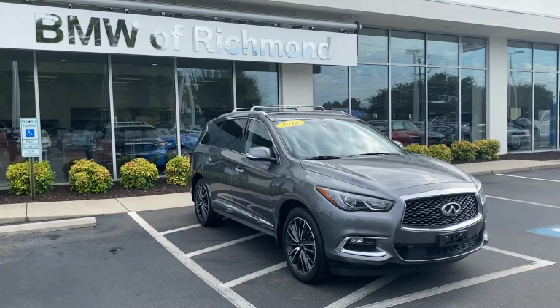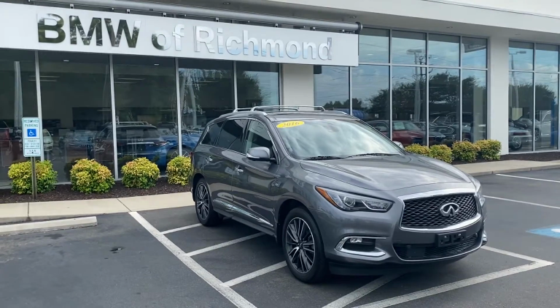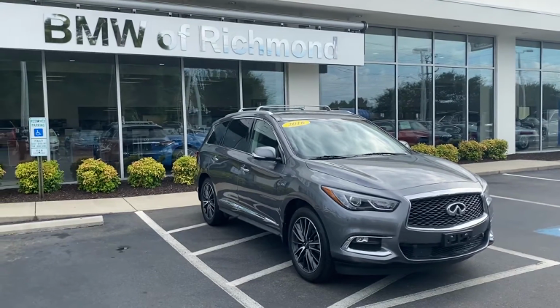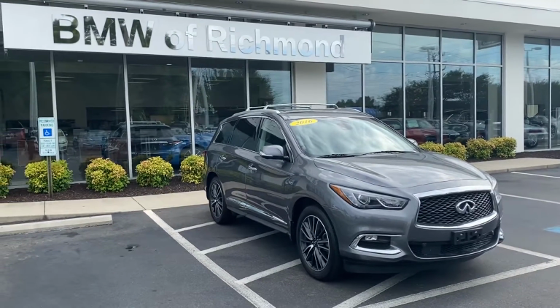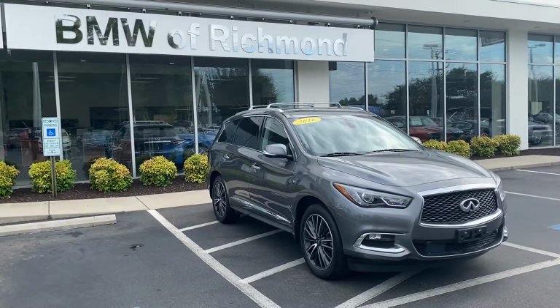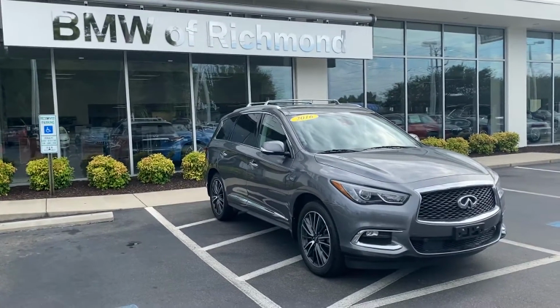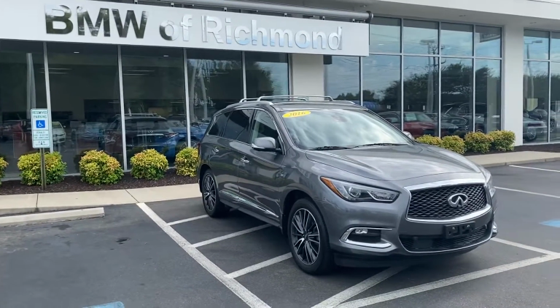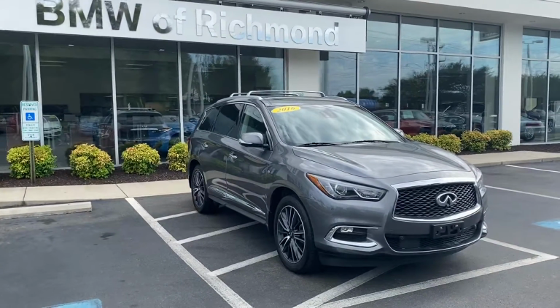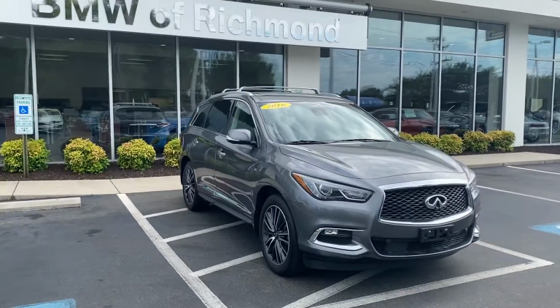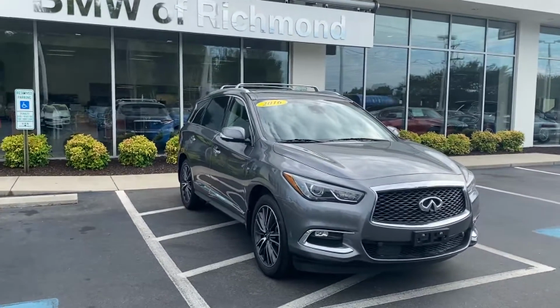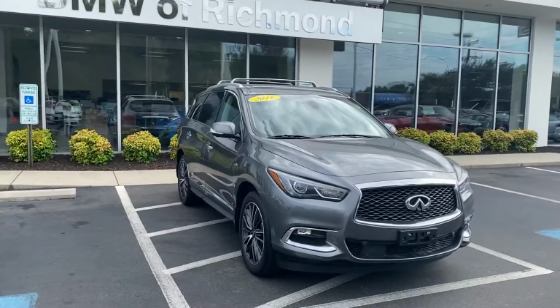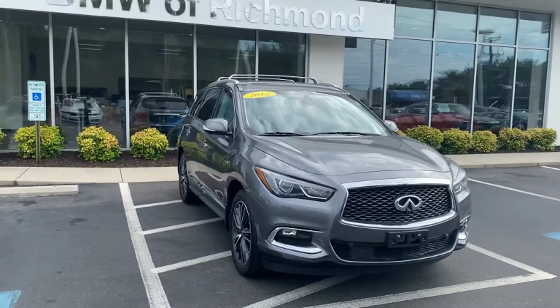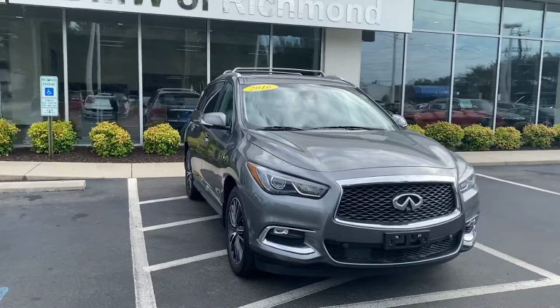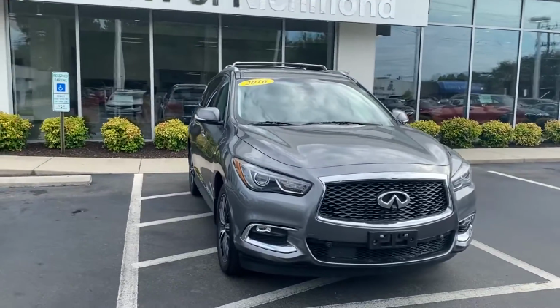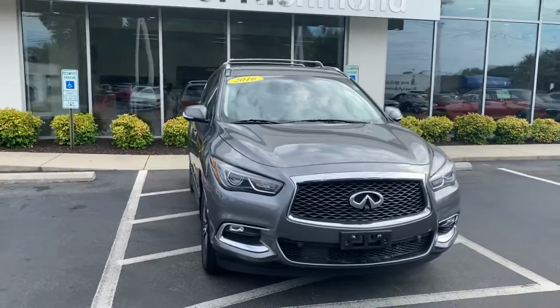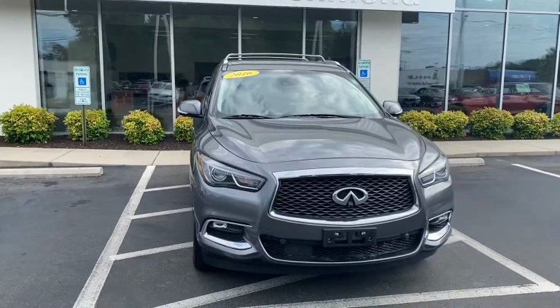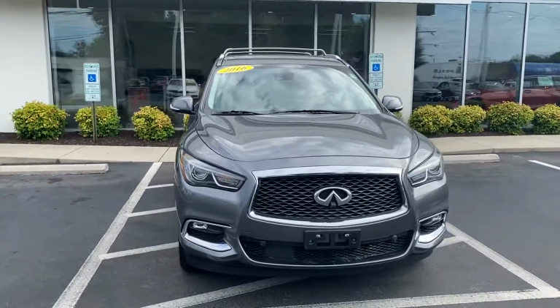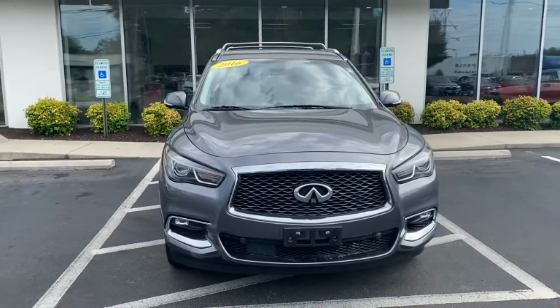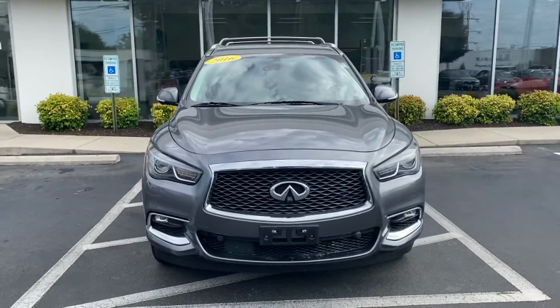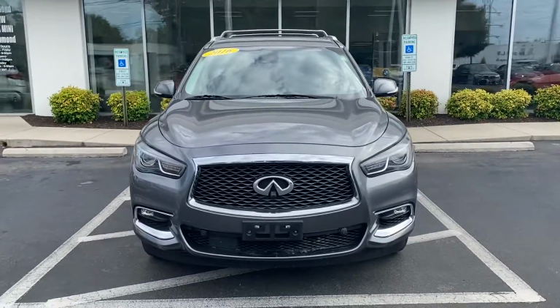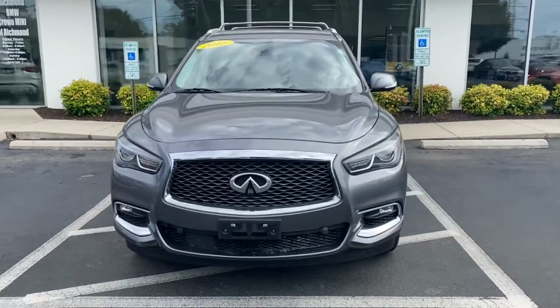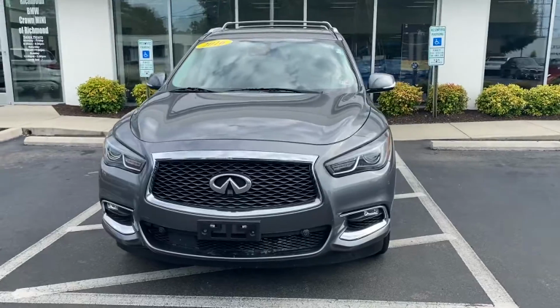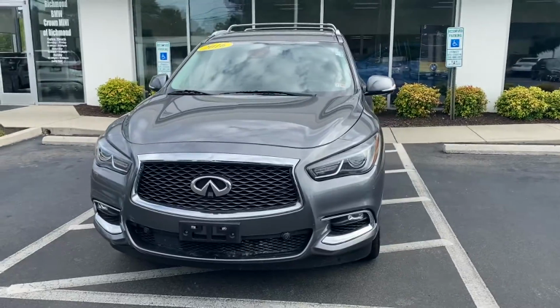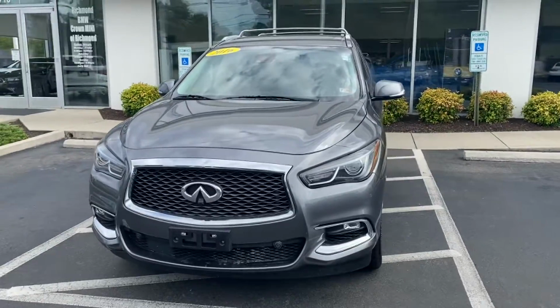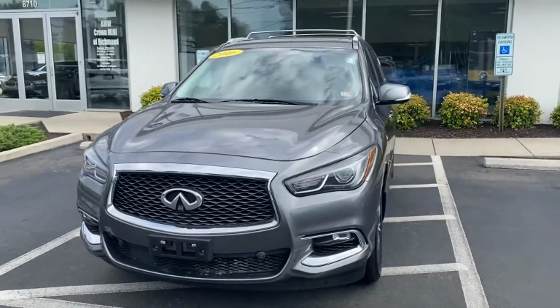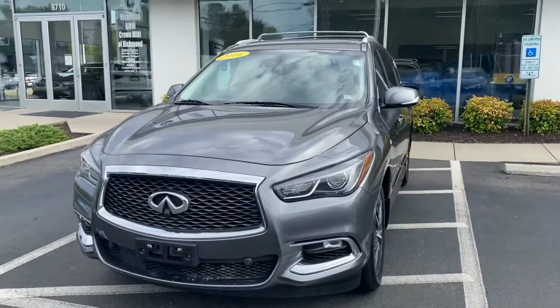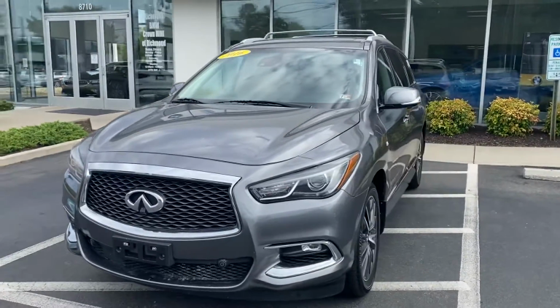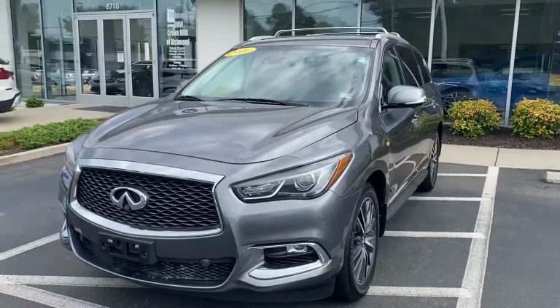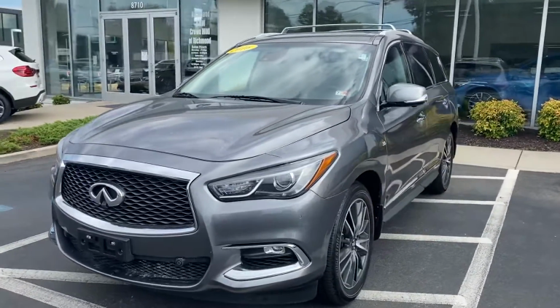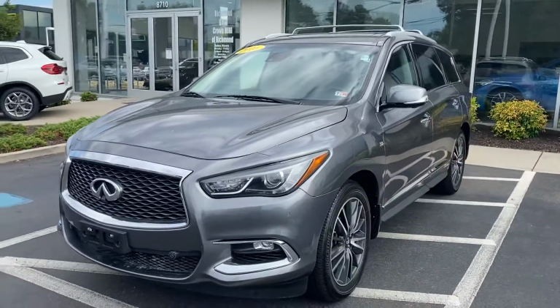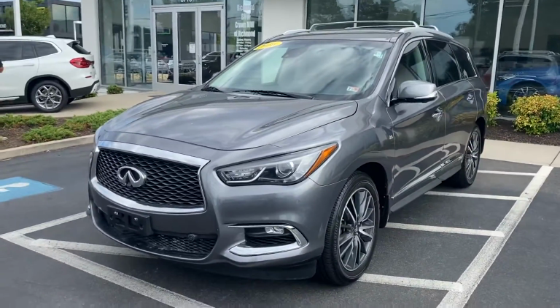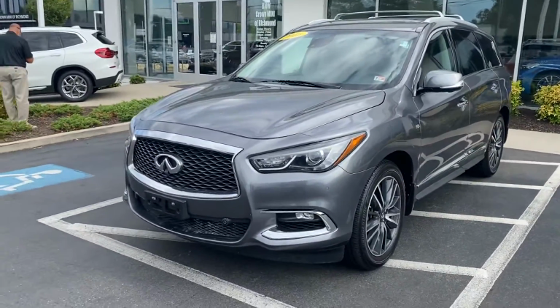Hello, my name is Lazarus from Richmond BMW and I'm here to present you the 2016 Infiniti QX60. We'll do a brief walk around, go over some features, and take a look around the body. We'll get started with the front.